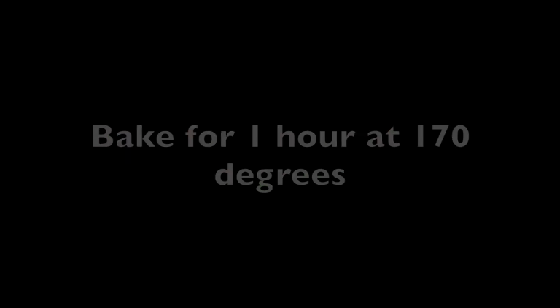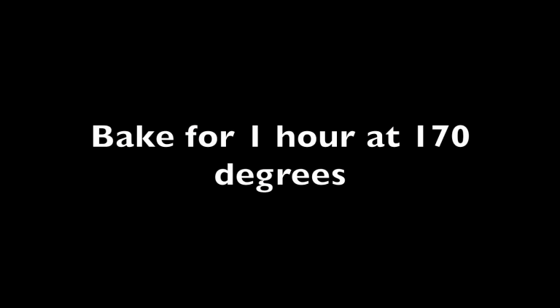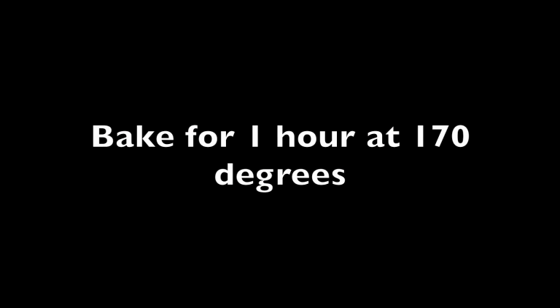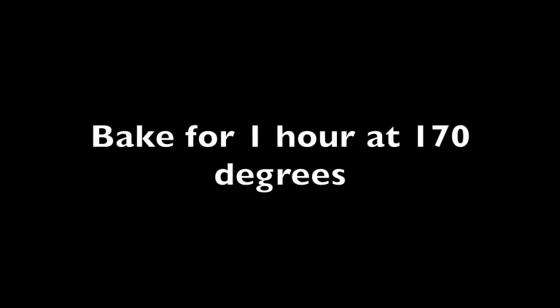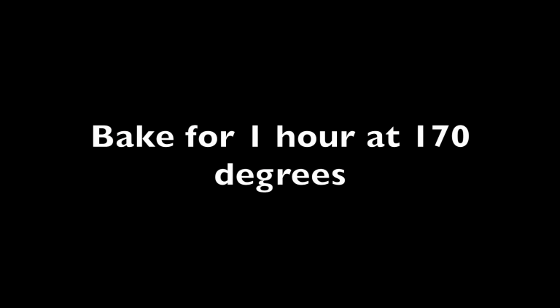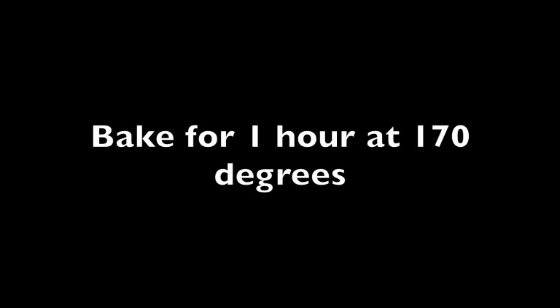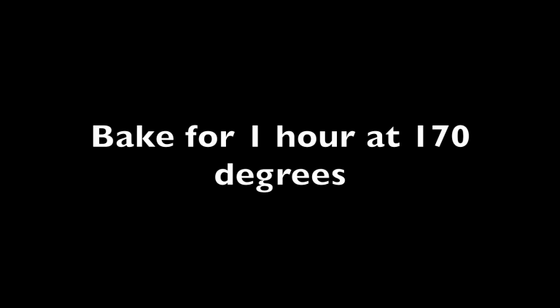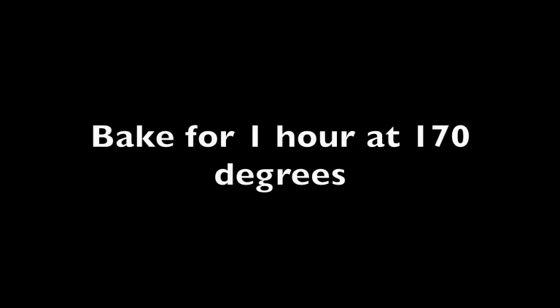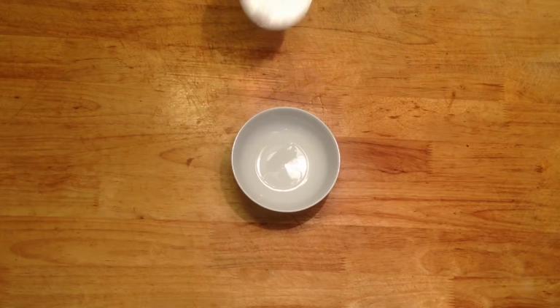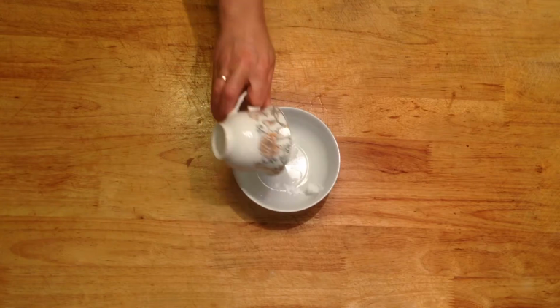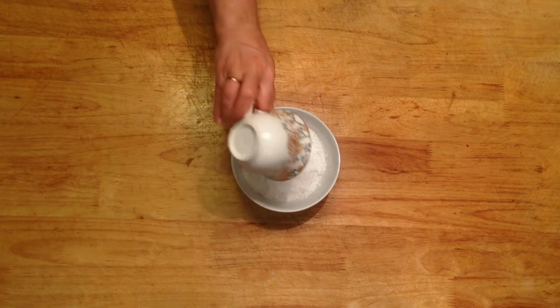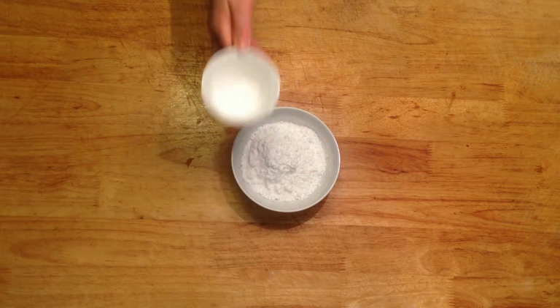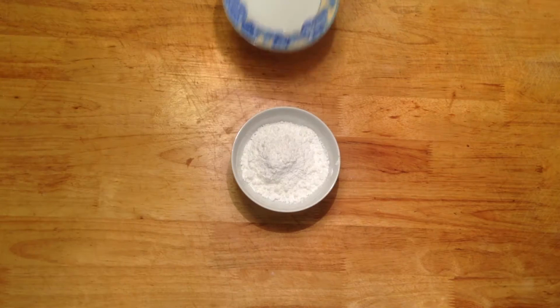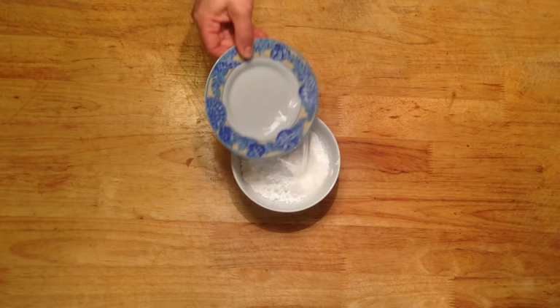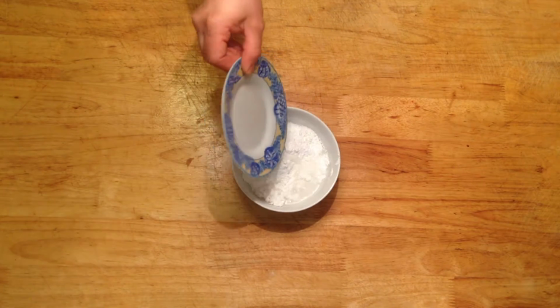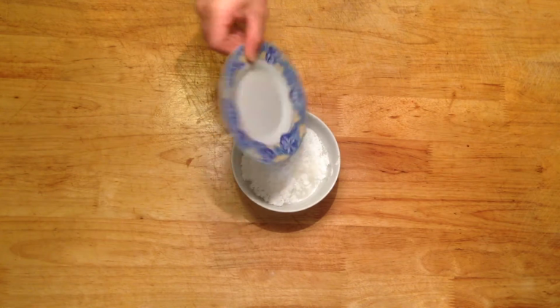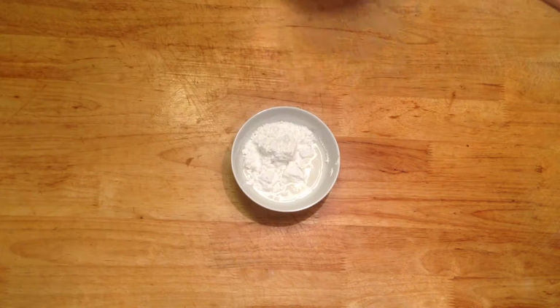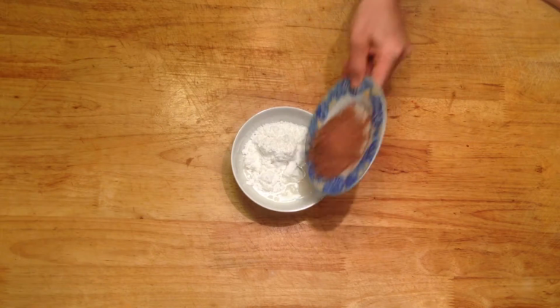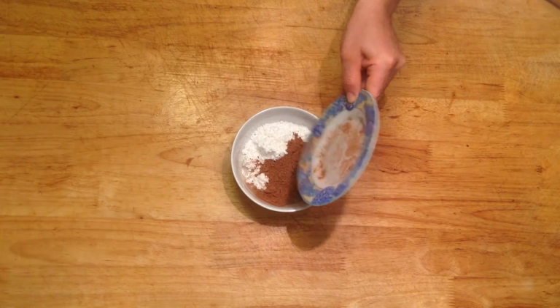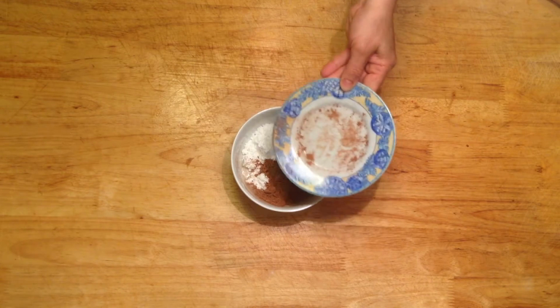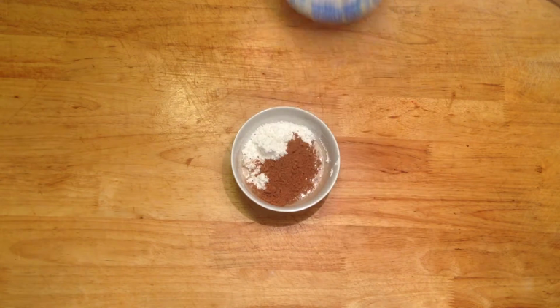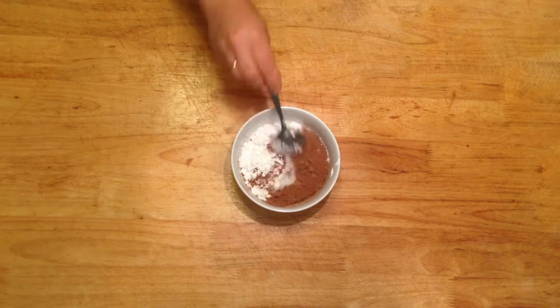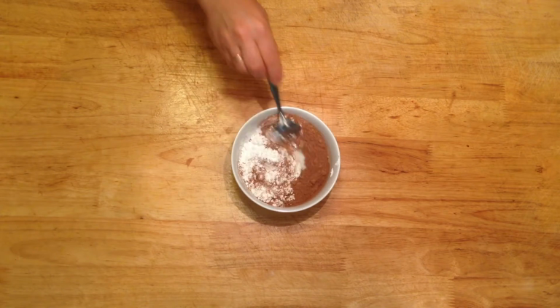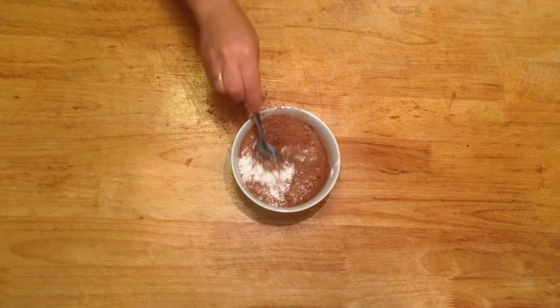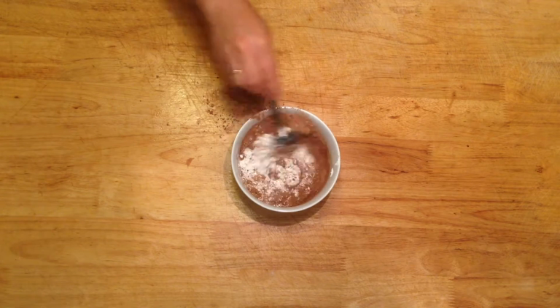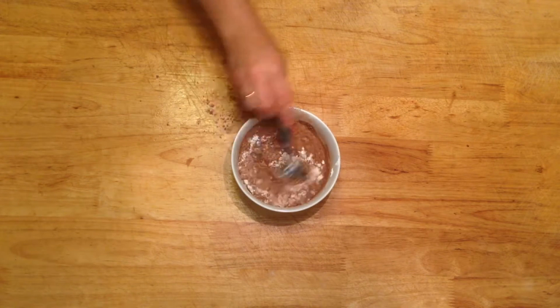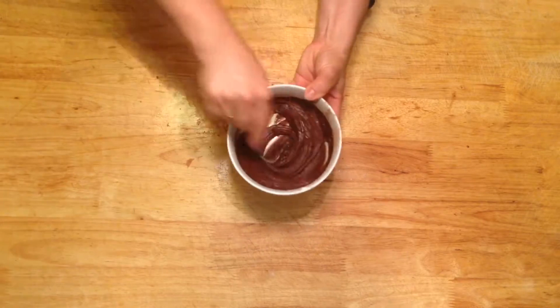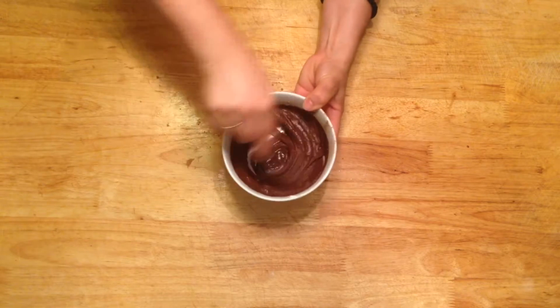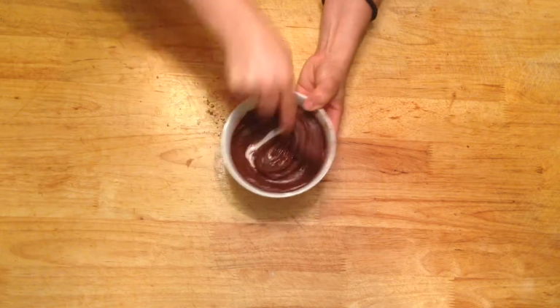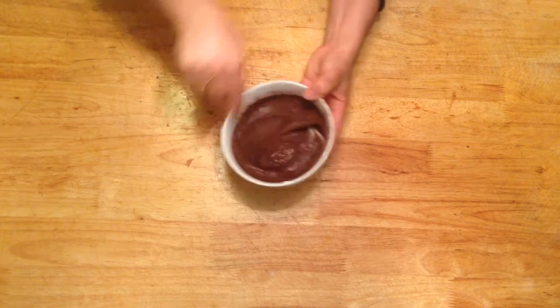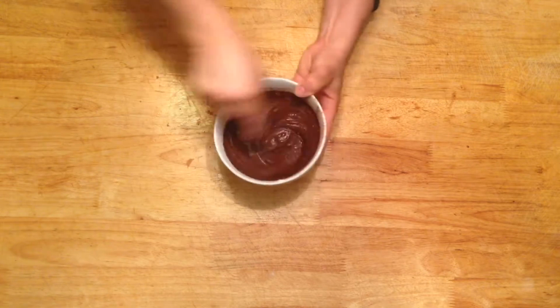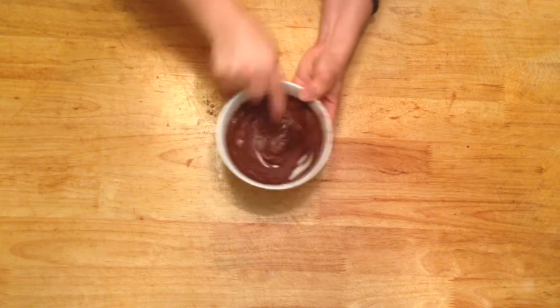Bake for one hour at 170 degrees Celsius. Now onto making the delicious chocolate icing. Start by placing the icing sugar into a small bowl. Add the water and then finally the cocoa. Mix well and add a little extra water if needed.